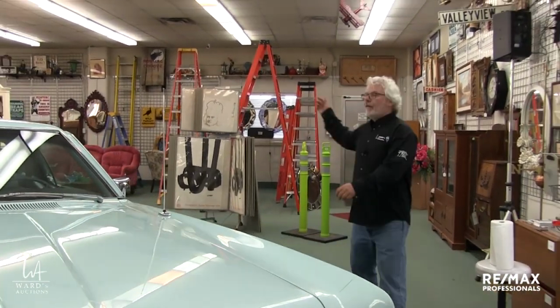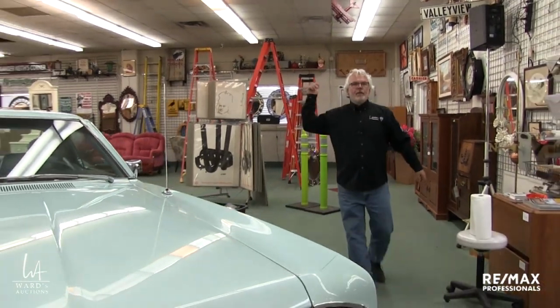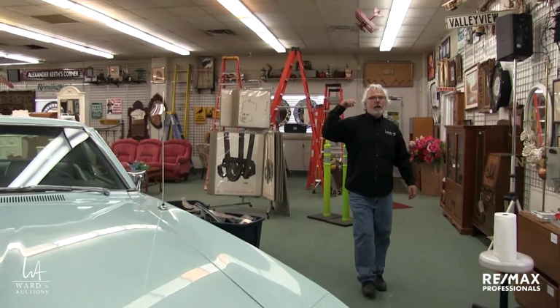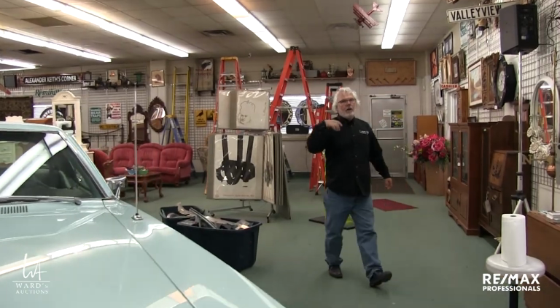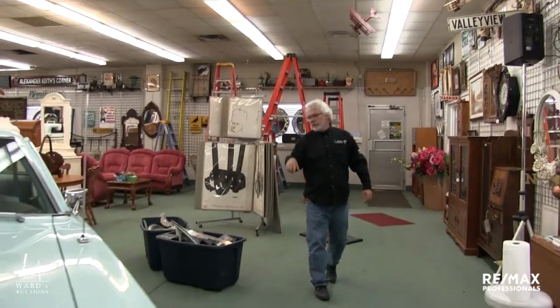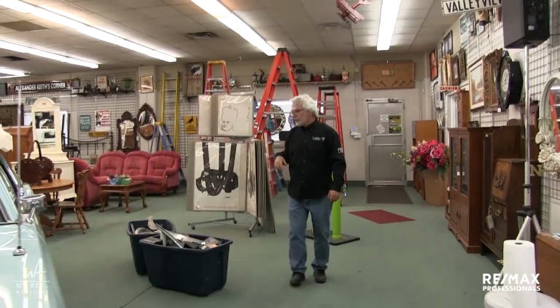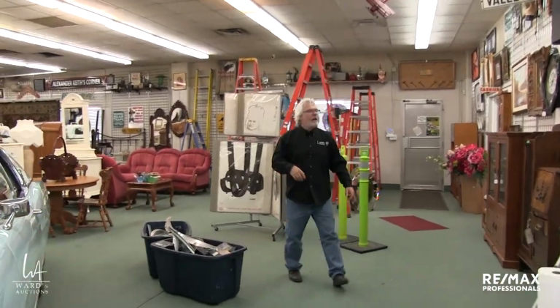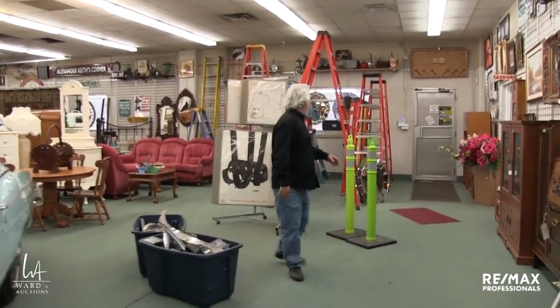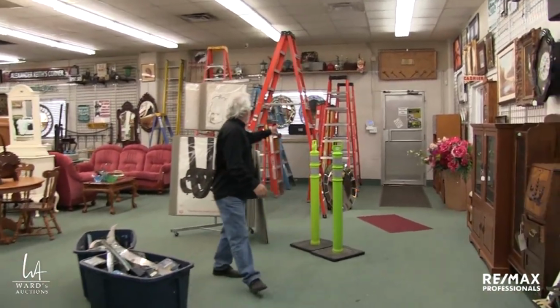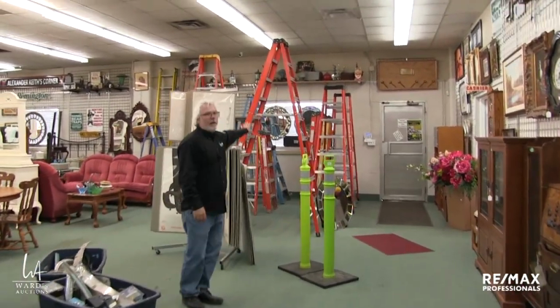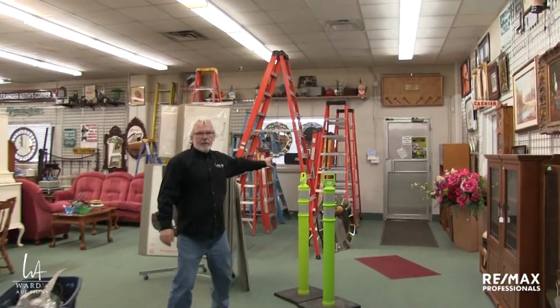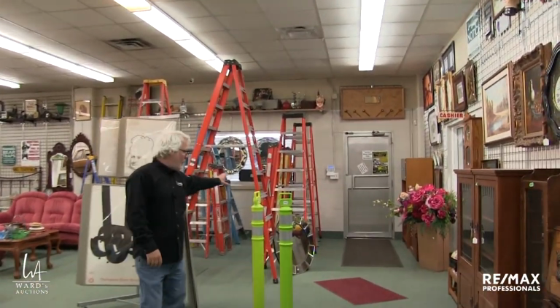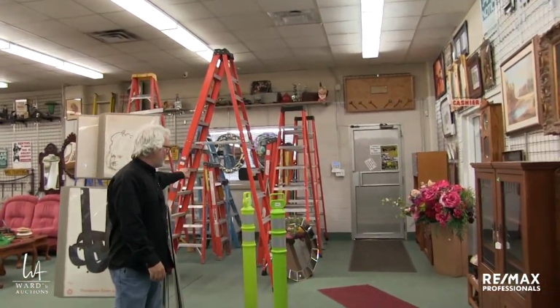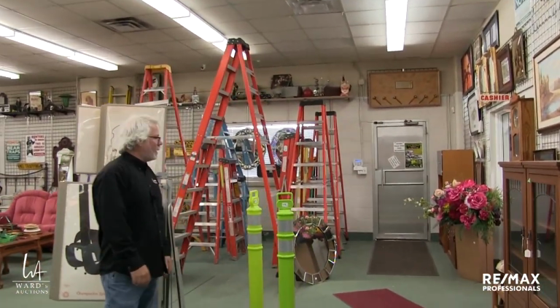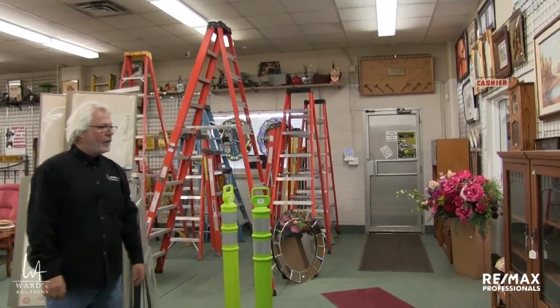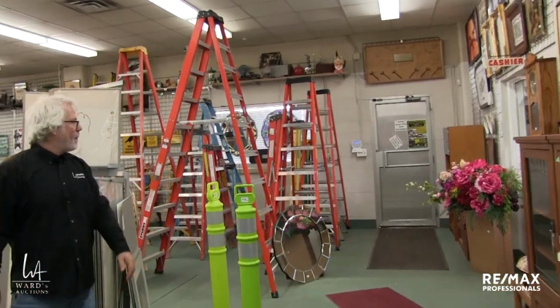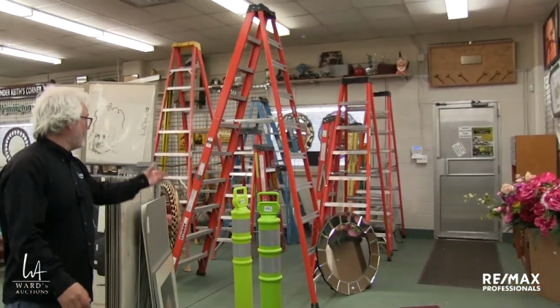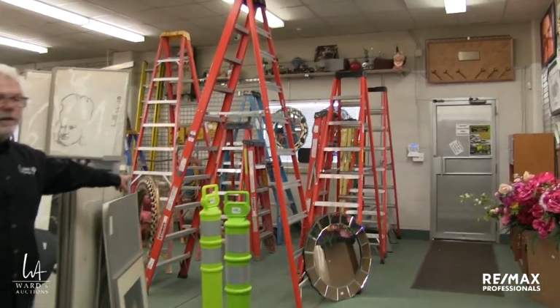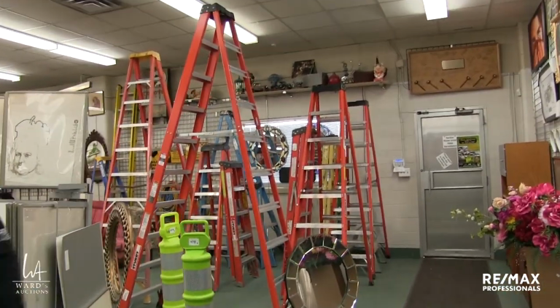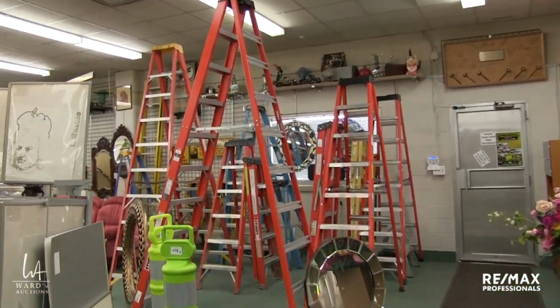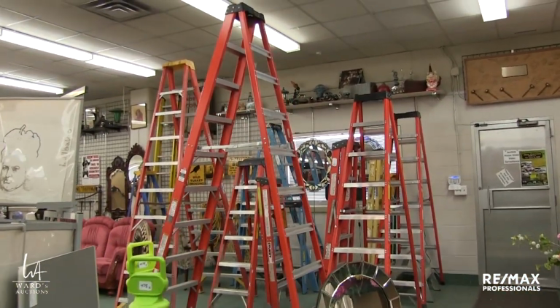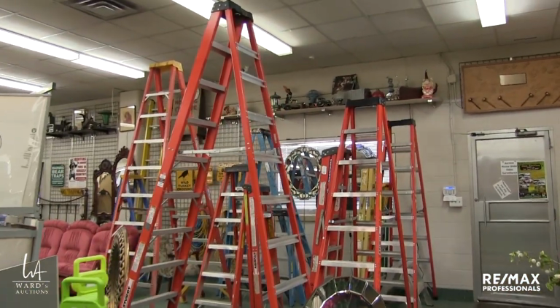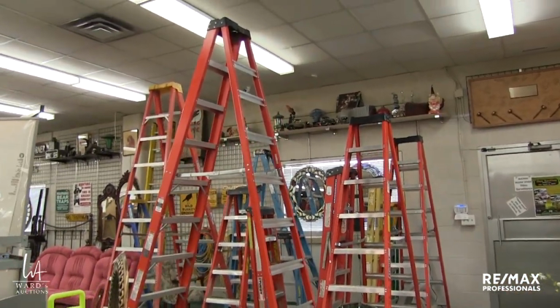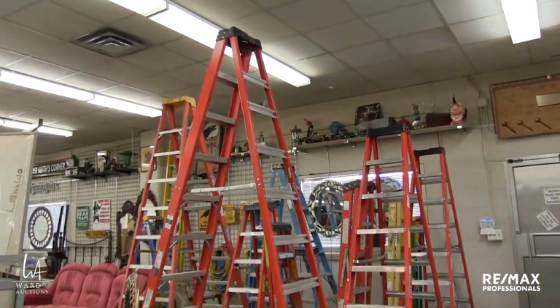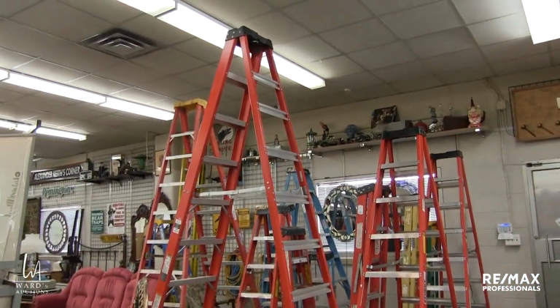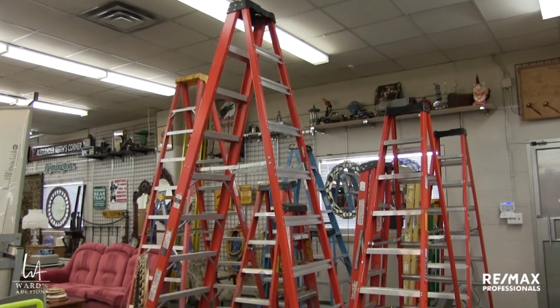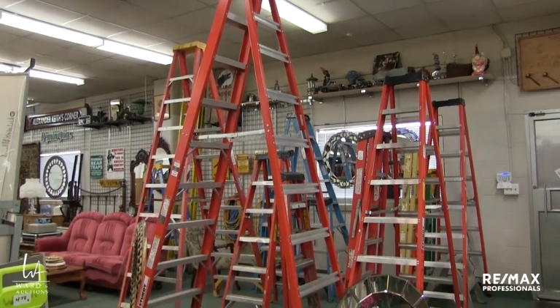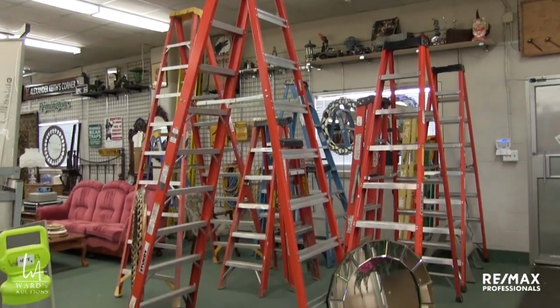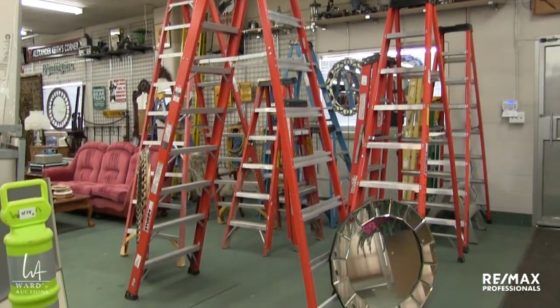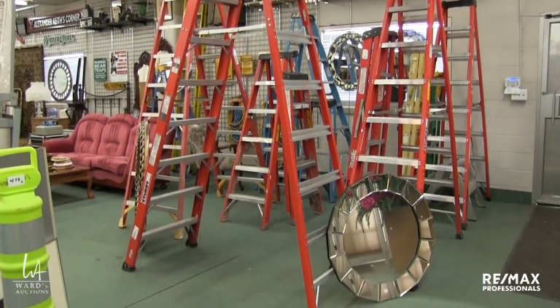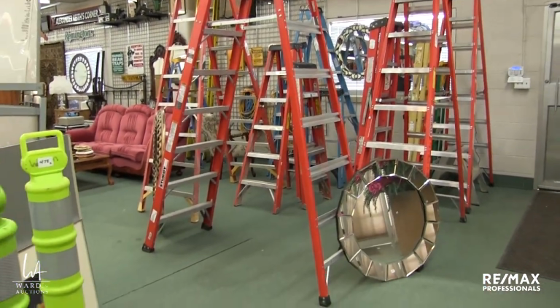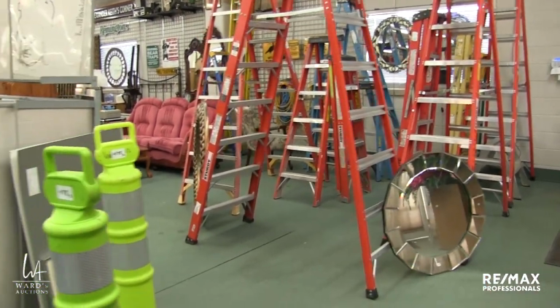We have the bankruptcy of Wilson Electric, and they were in the ladder collecting business, so you'll see there's a million ladders and some nice quality Feather Lights in different heights, and you'll see how those are catalogued. It's a bit of everything in this auction.